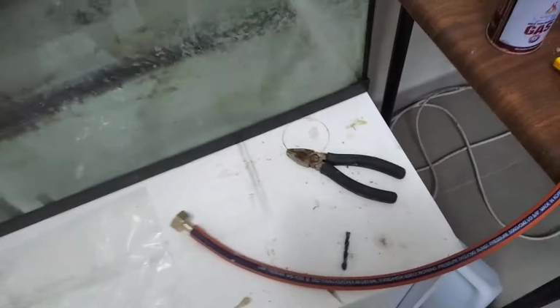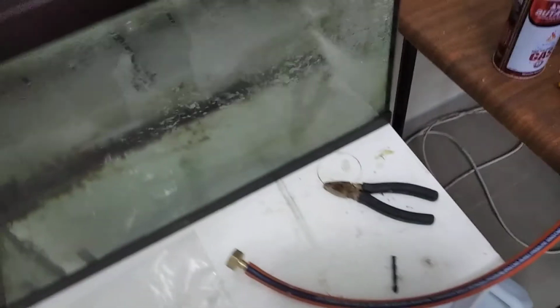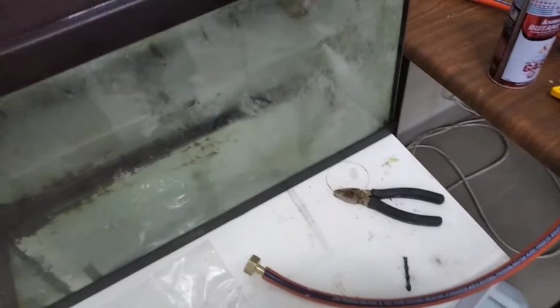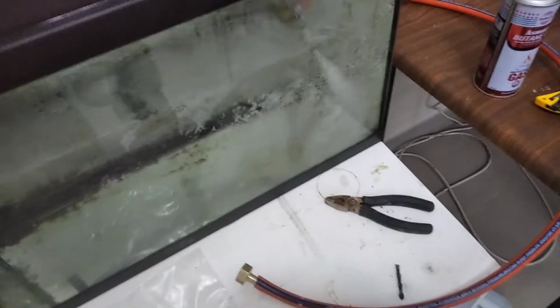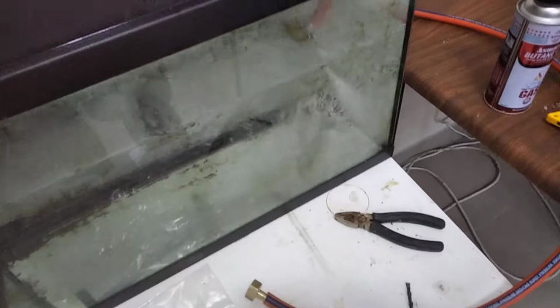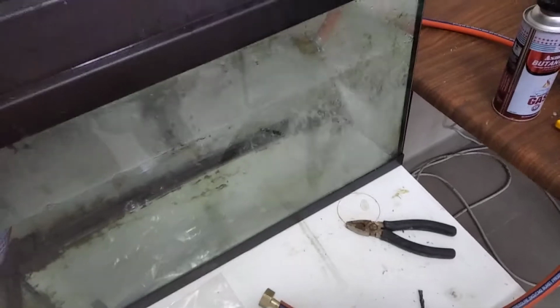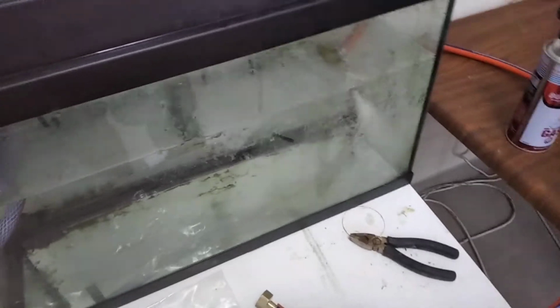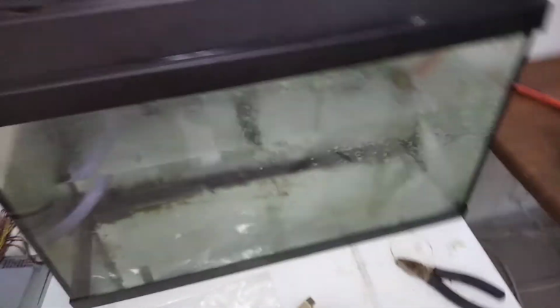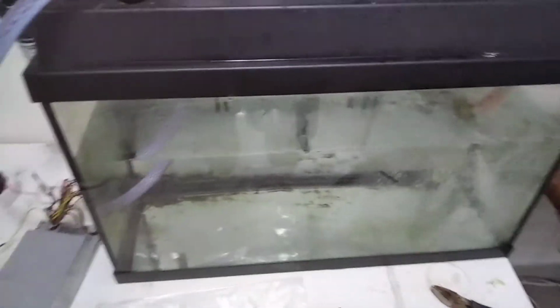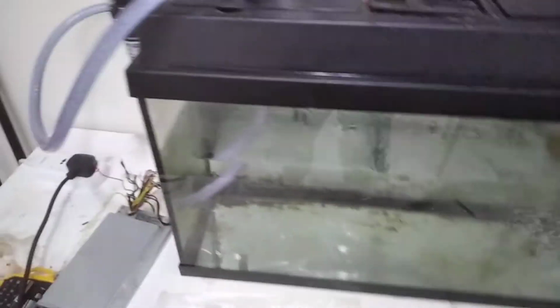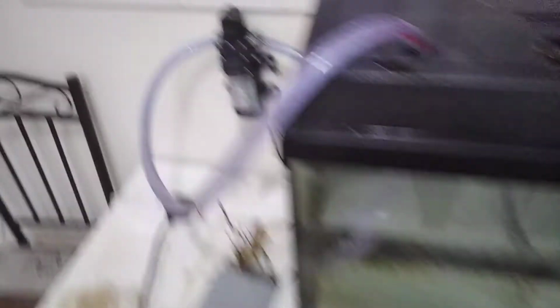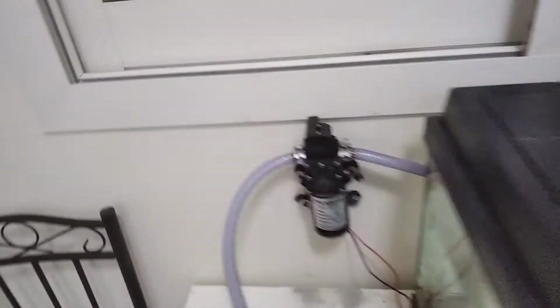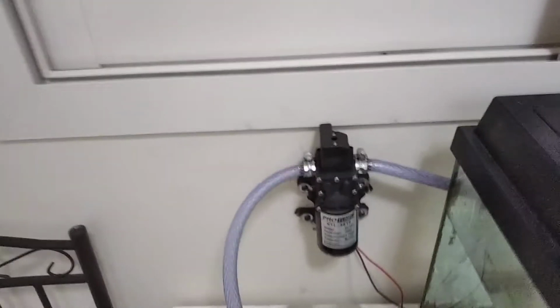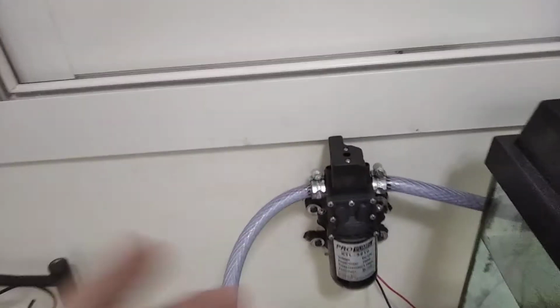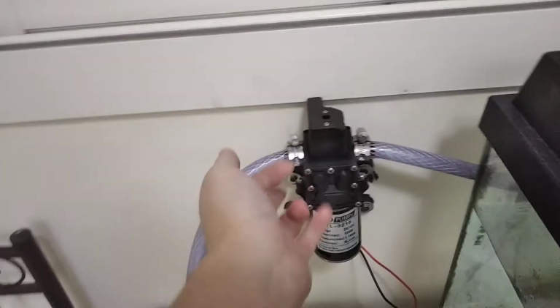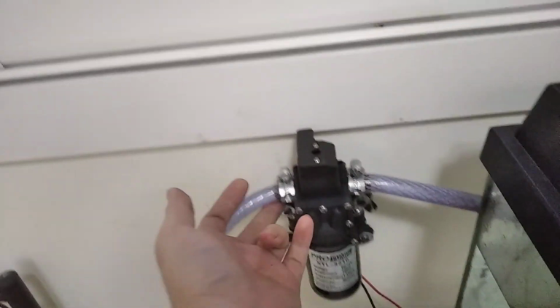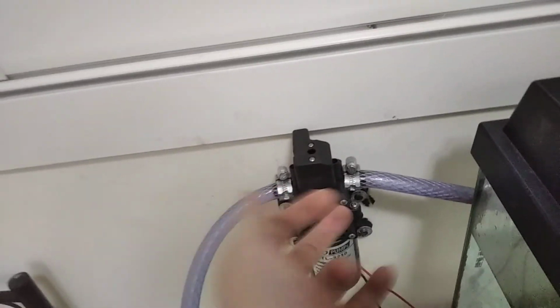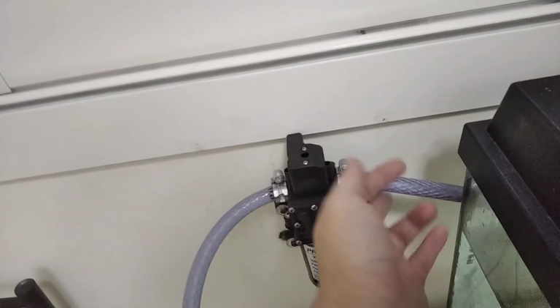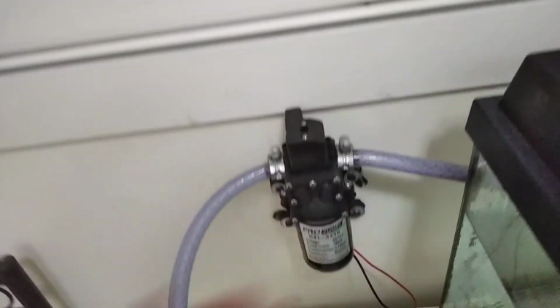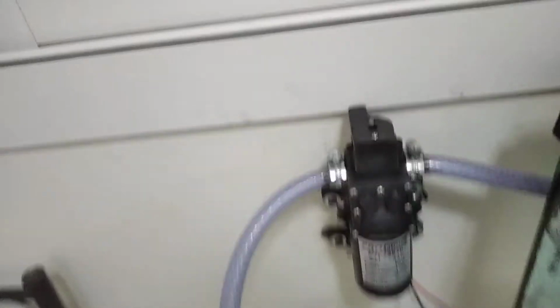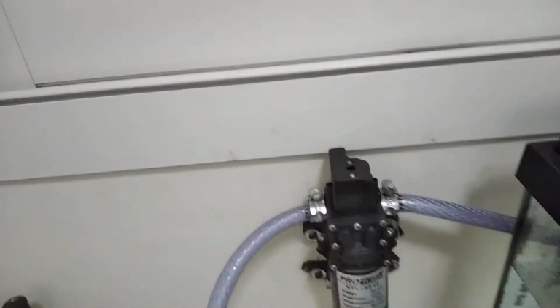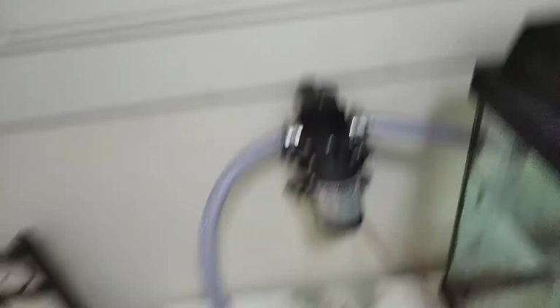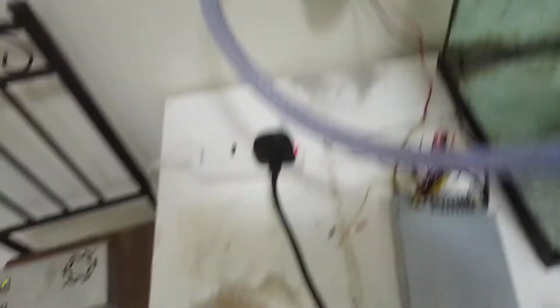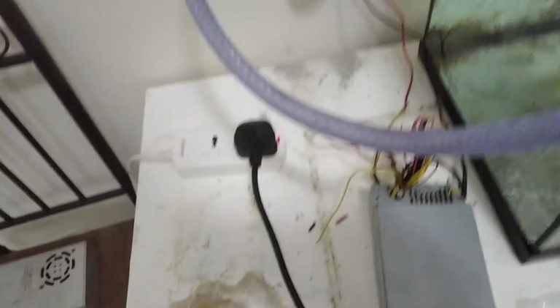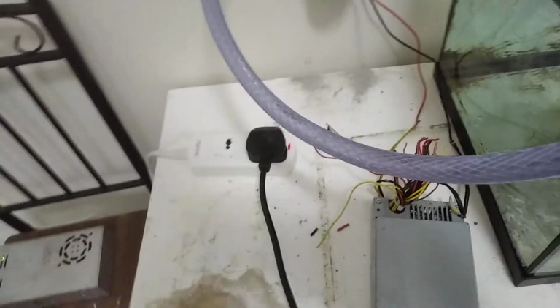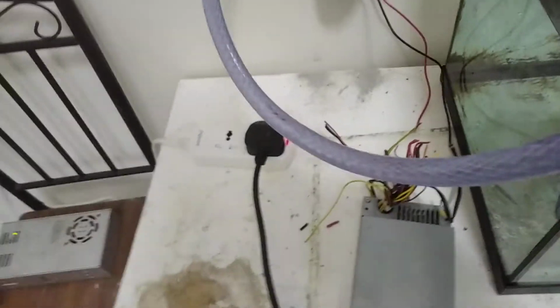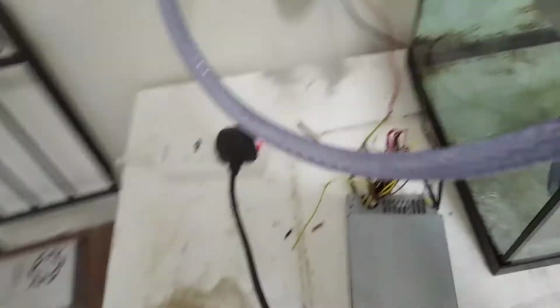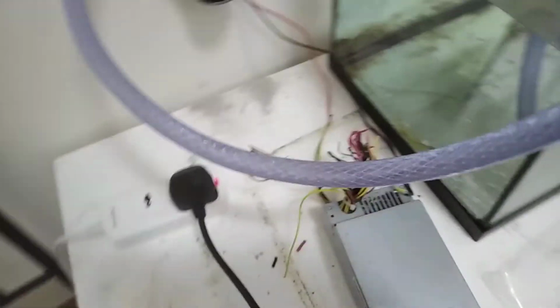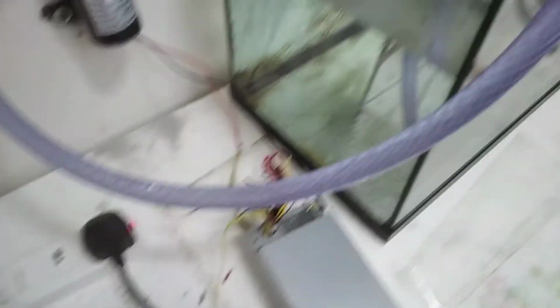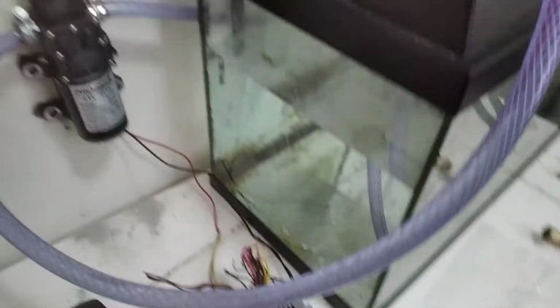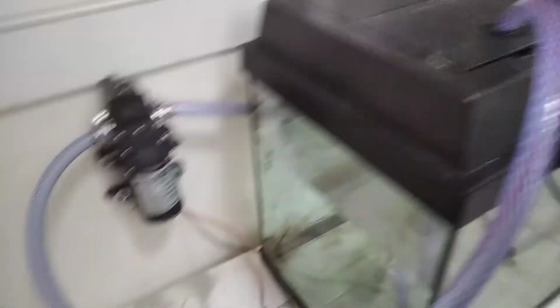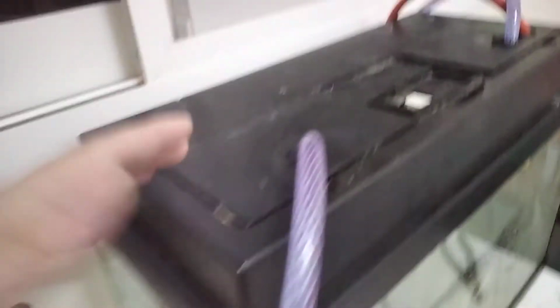That means it all works — no leaks over here. Pump is secured to the wall. And it's quite noisy, but that's fine.